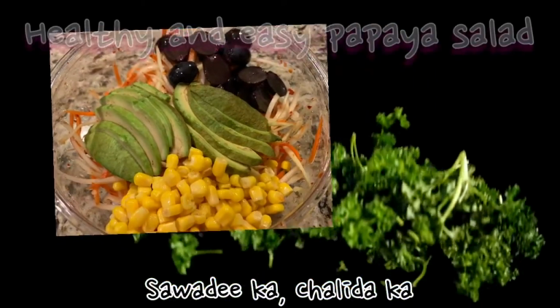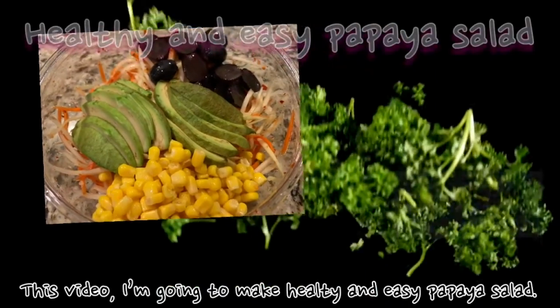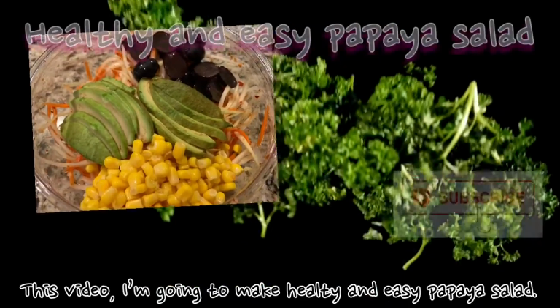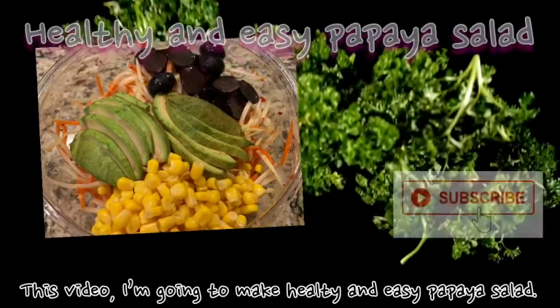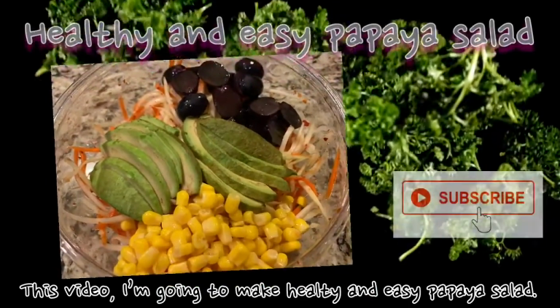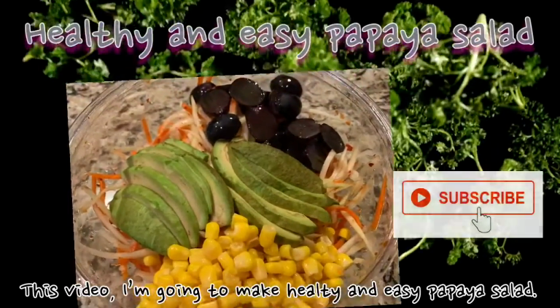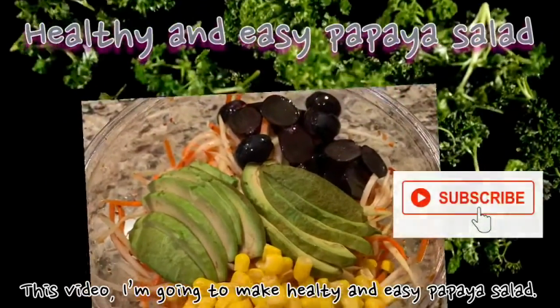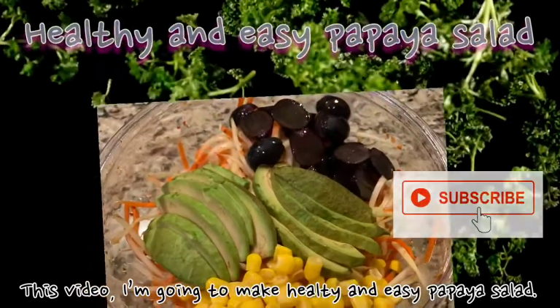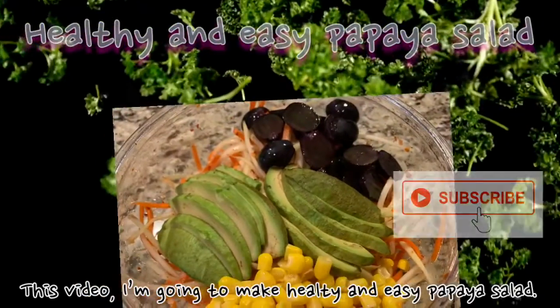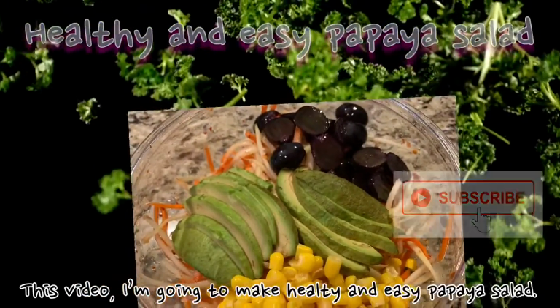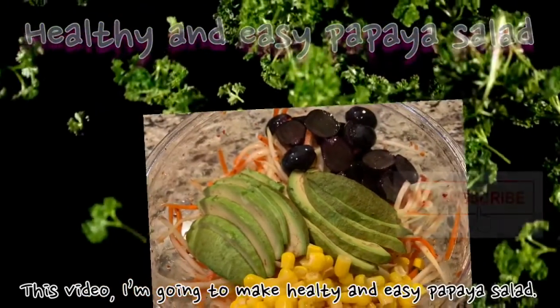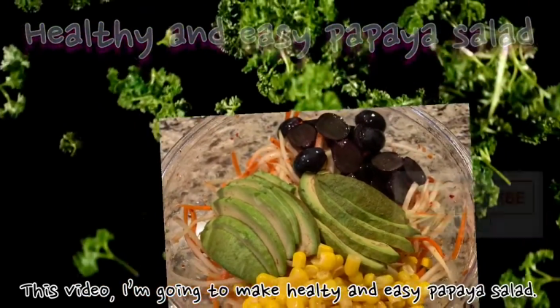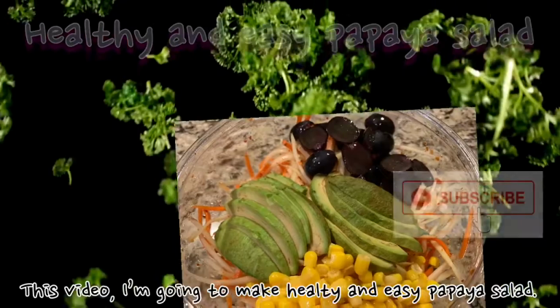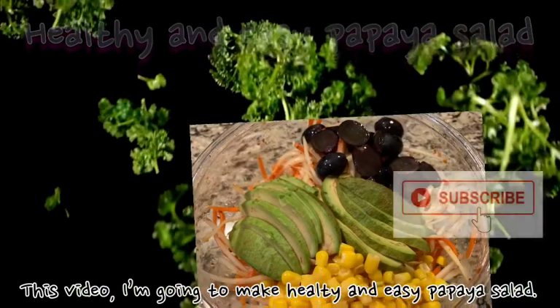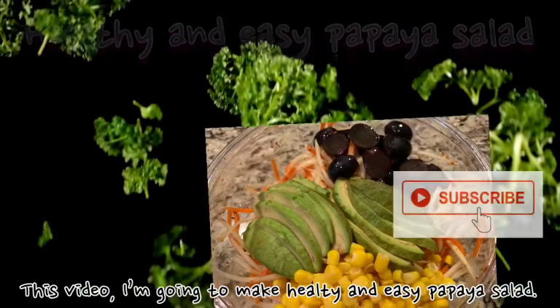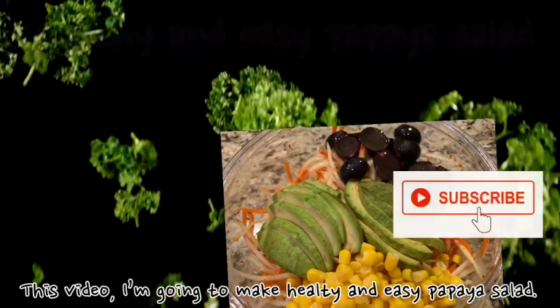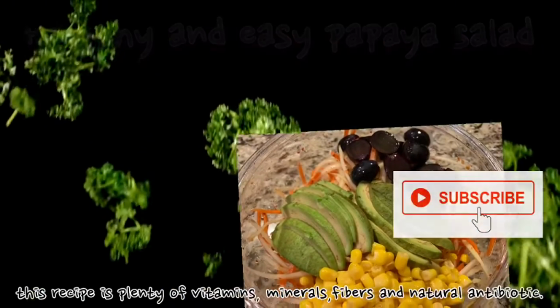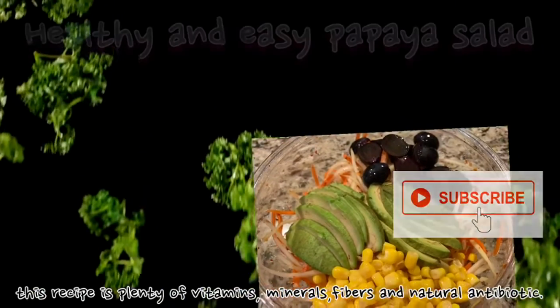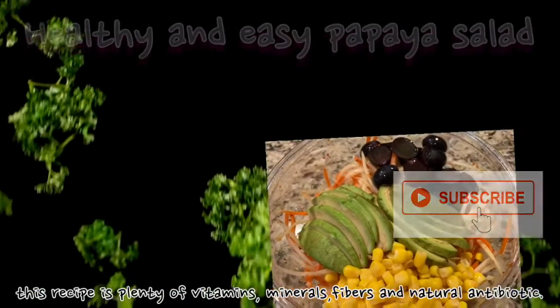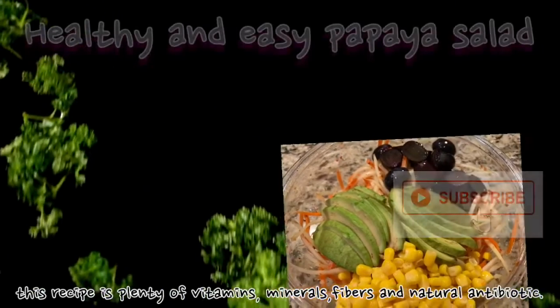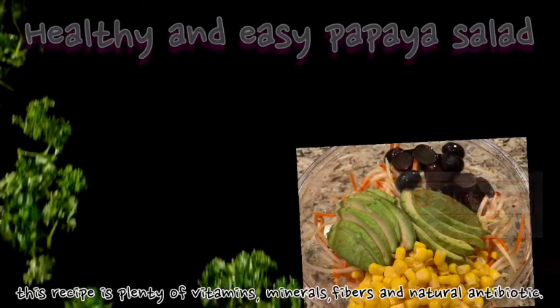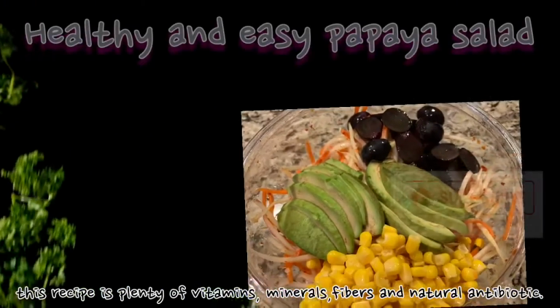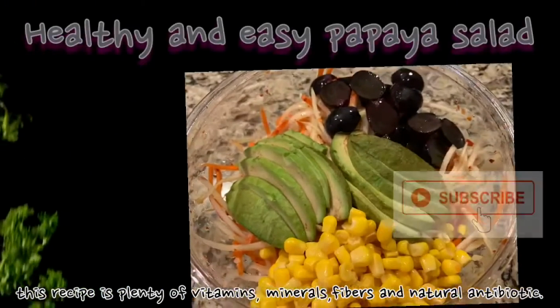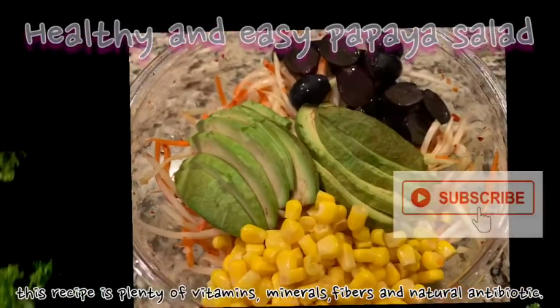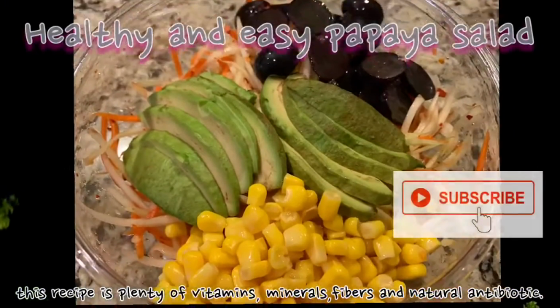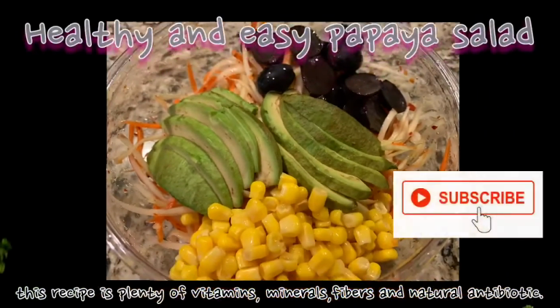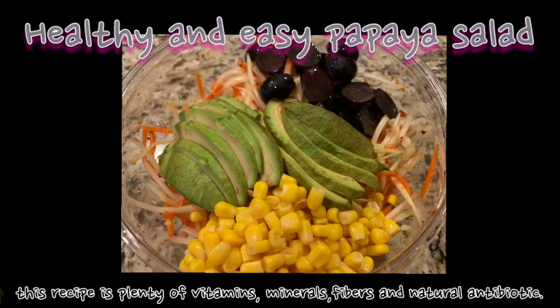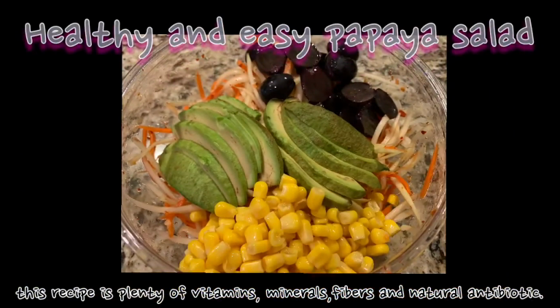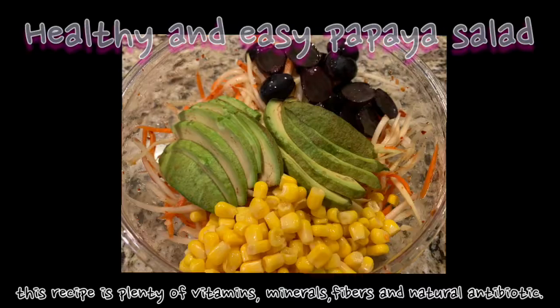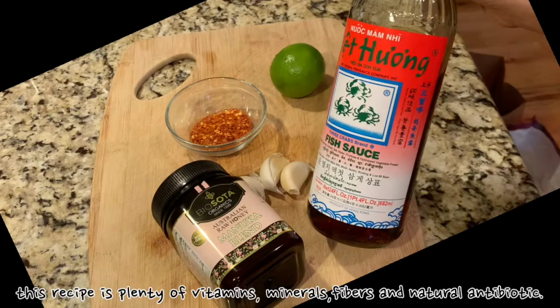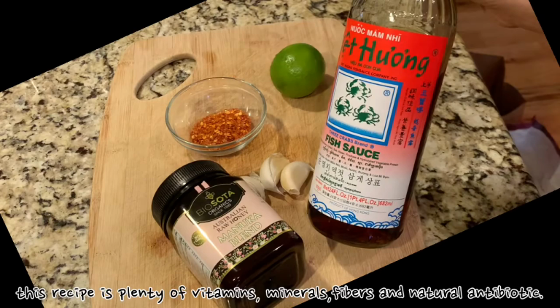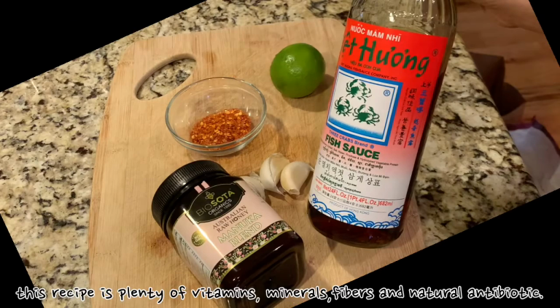In this video, I'm going to make healthy and easy papaya salad. This recipe is plenty of vitamins, minerals, fibers, and natural antibiotics.